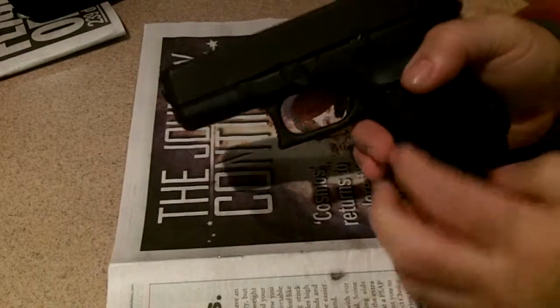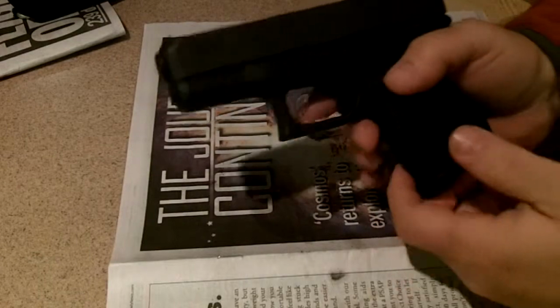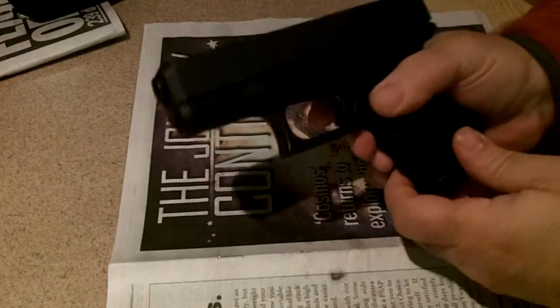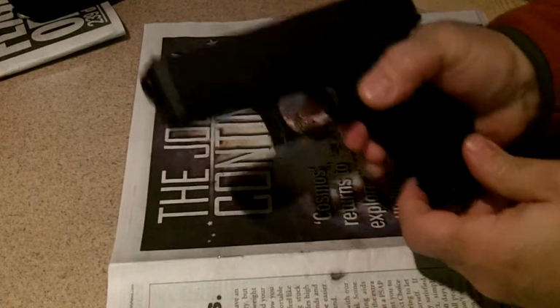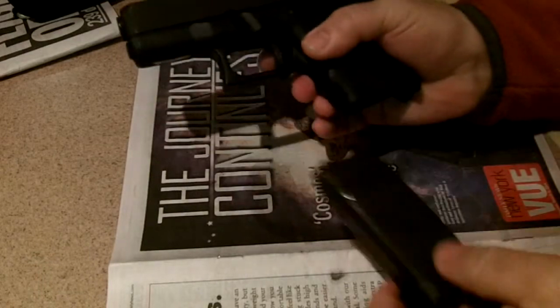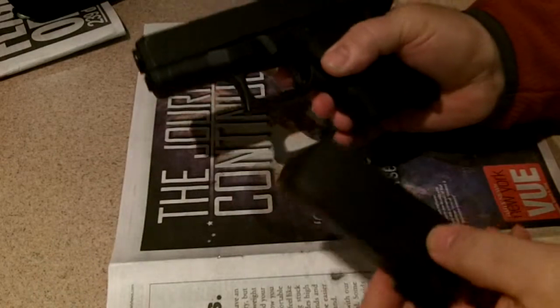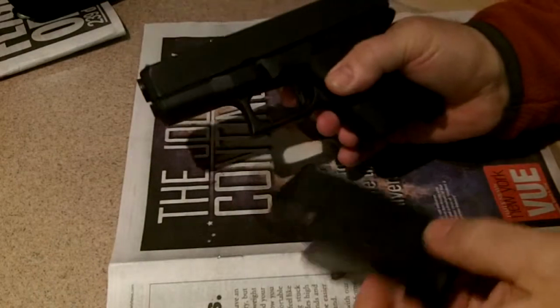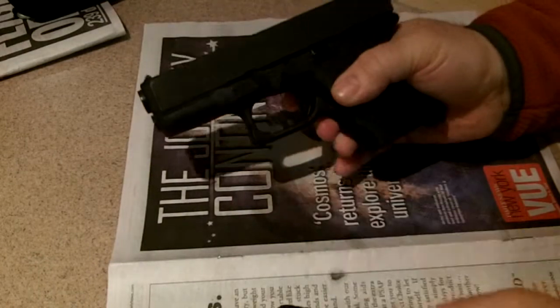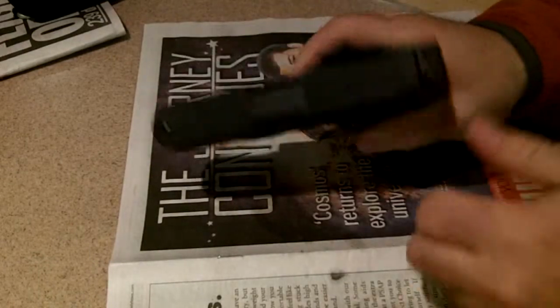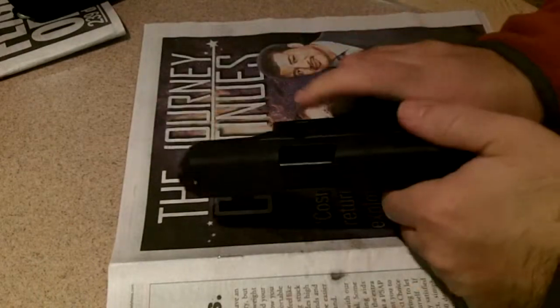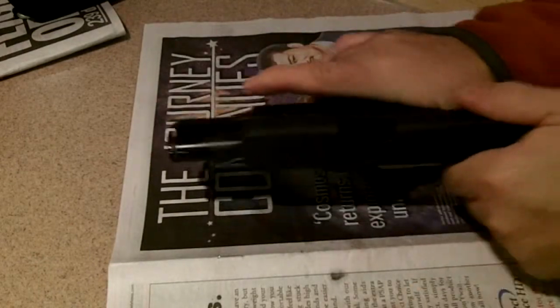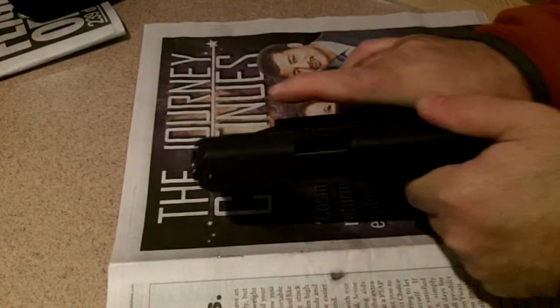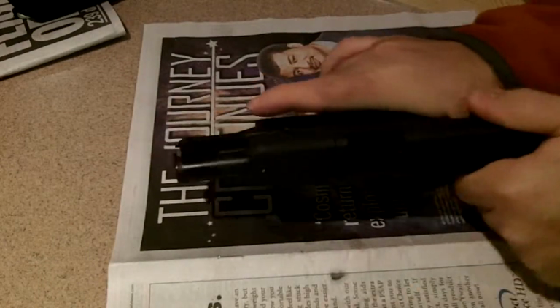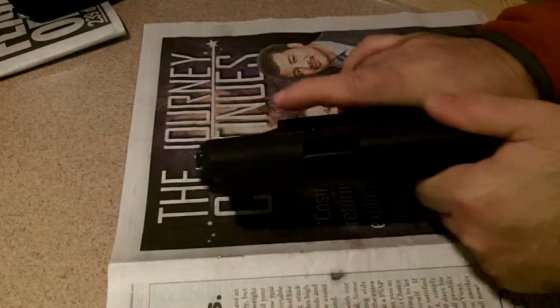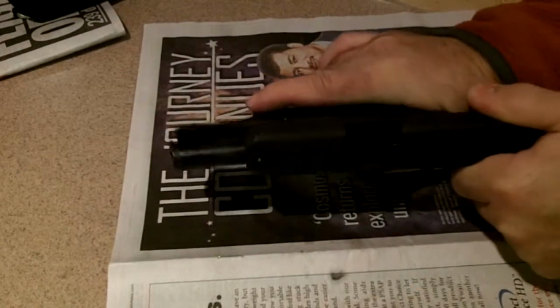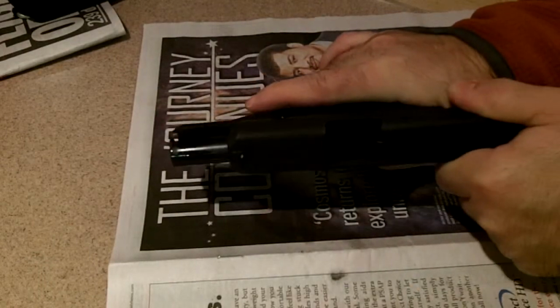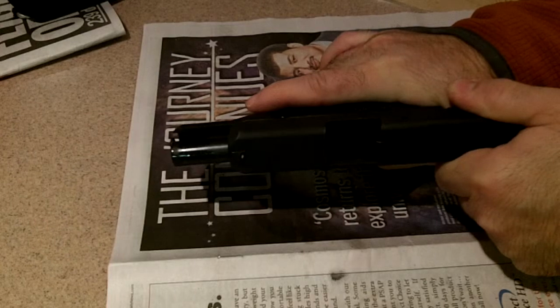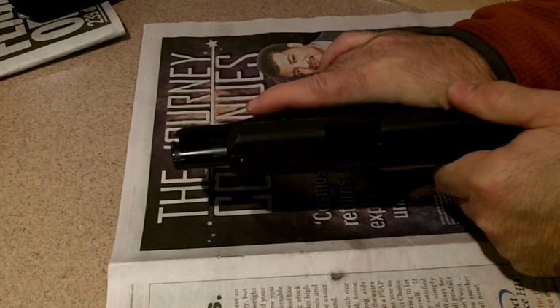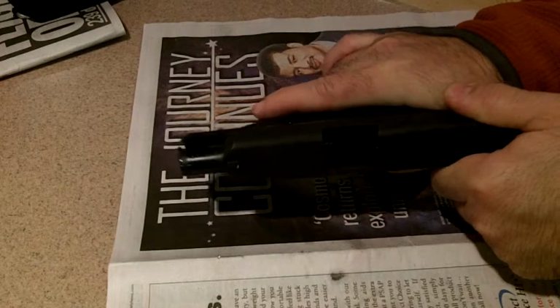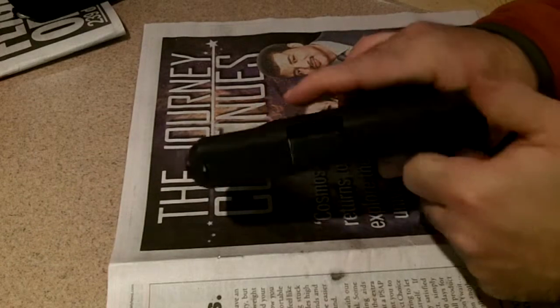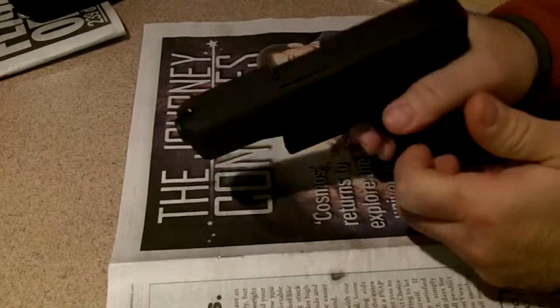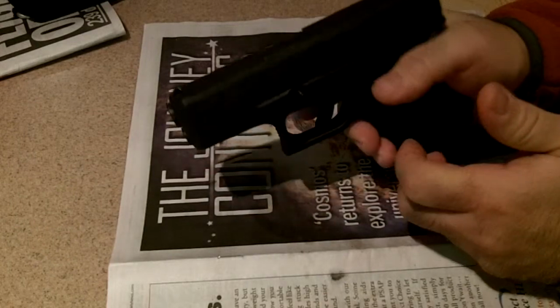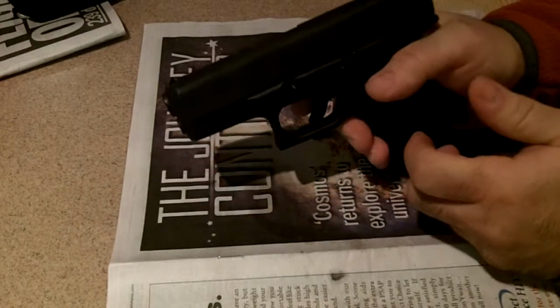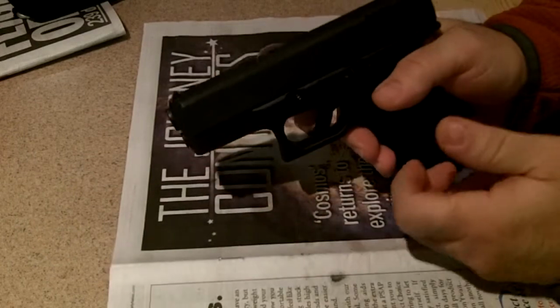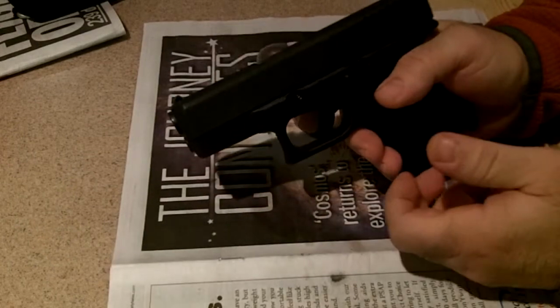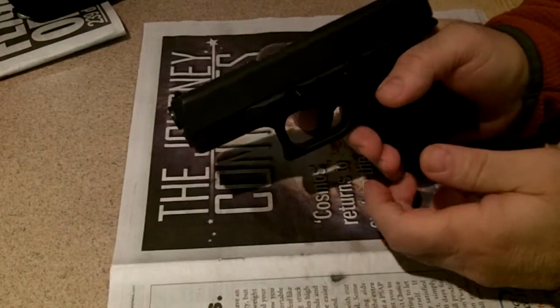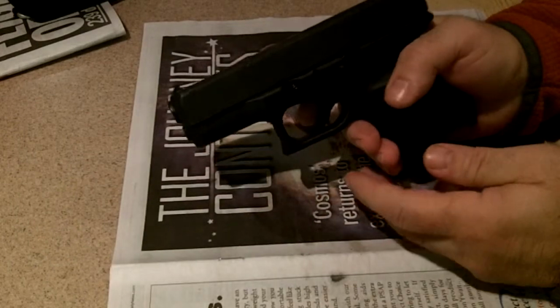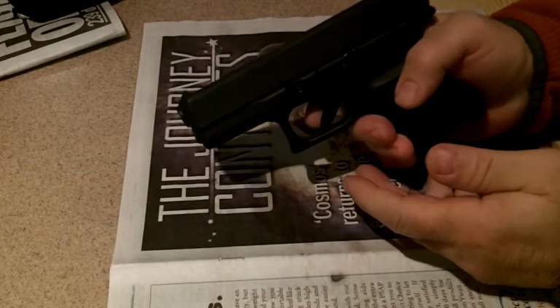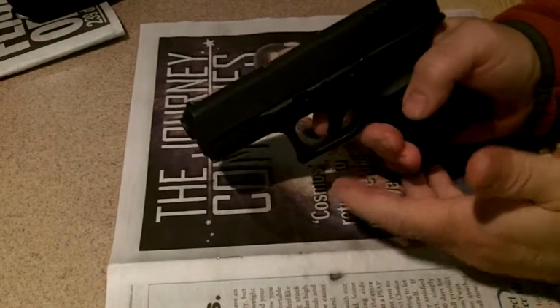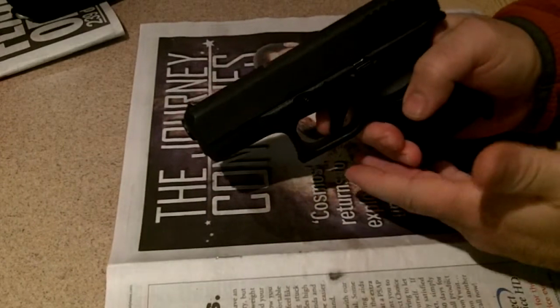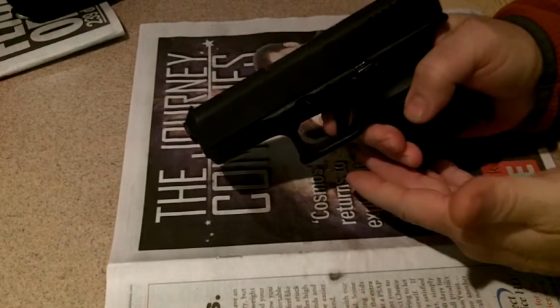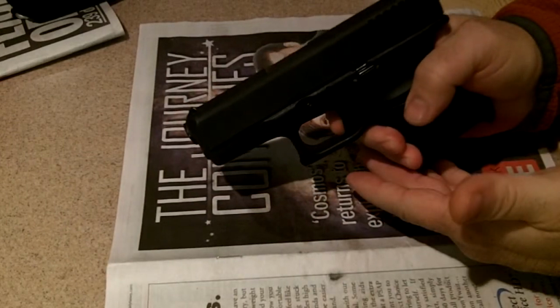Make sure you remove your magazine. Rack it a couple of times. Make sure that there's nothing chambered in there, you don't have a round in there. And then dry fire it.